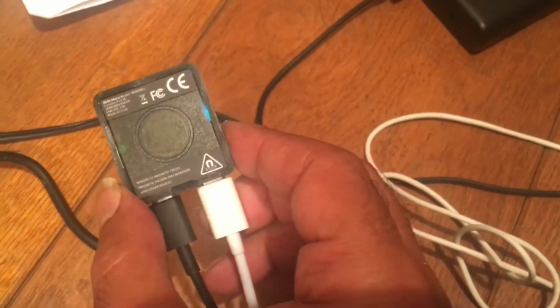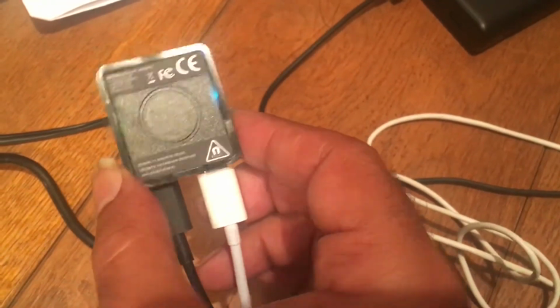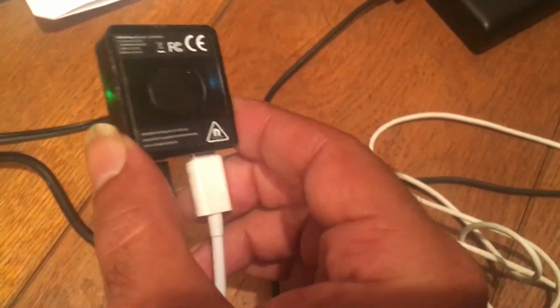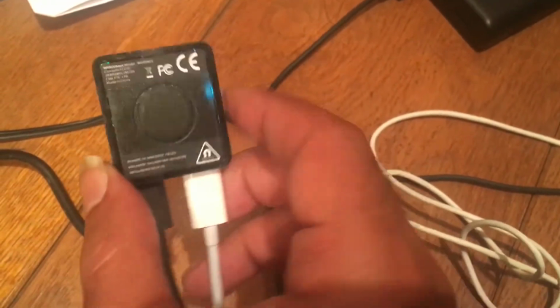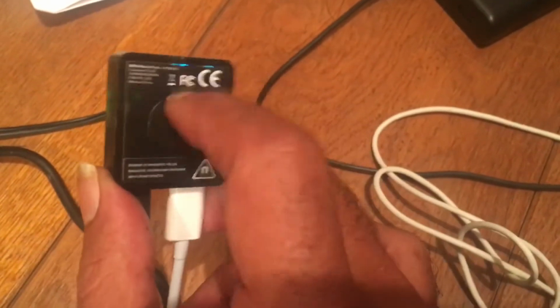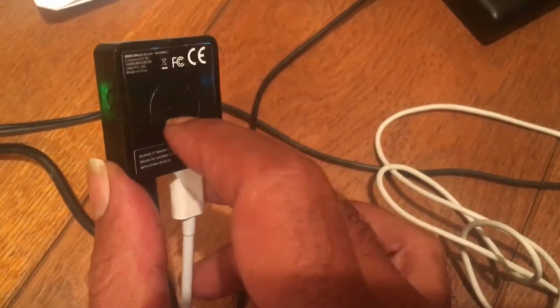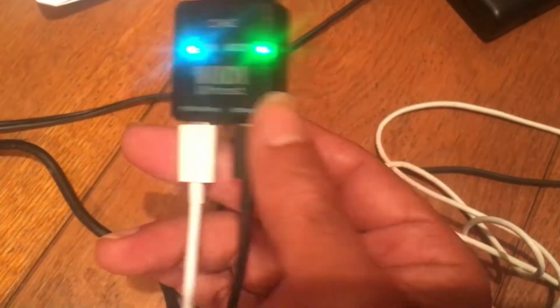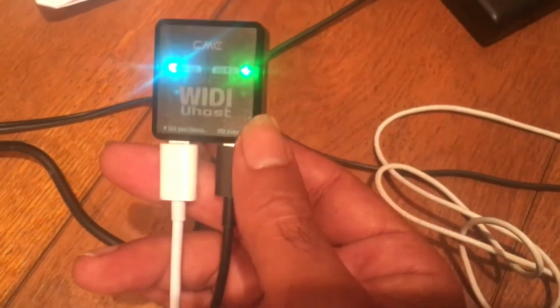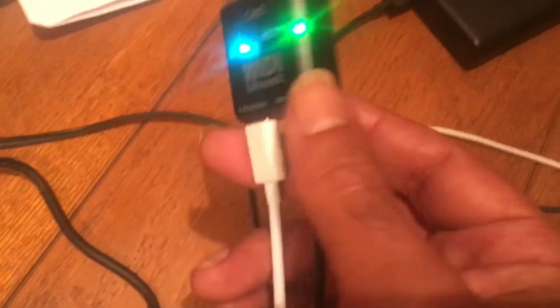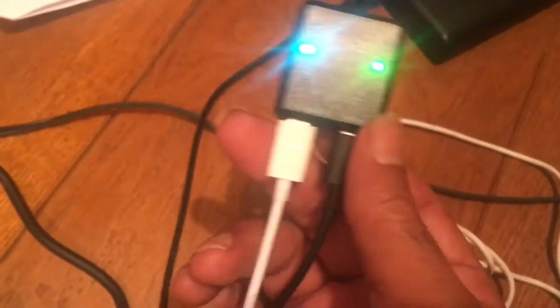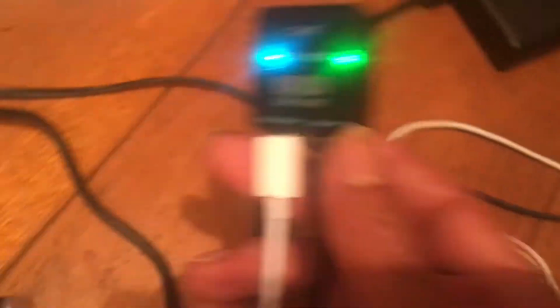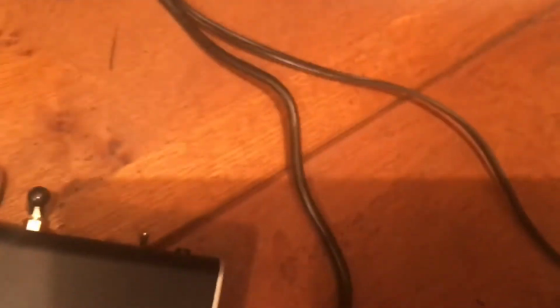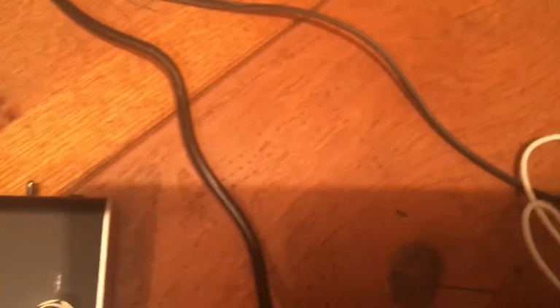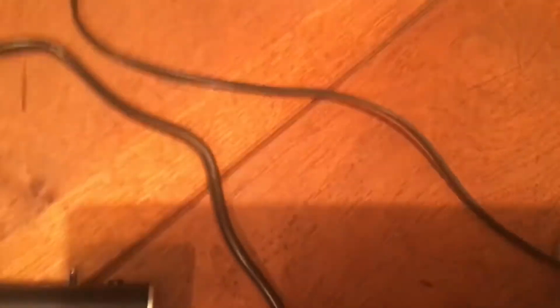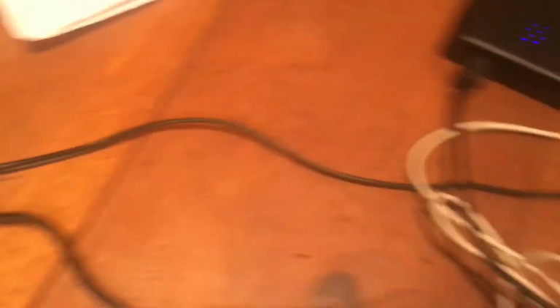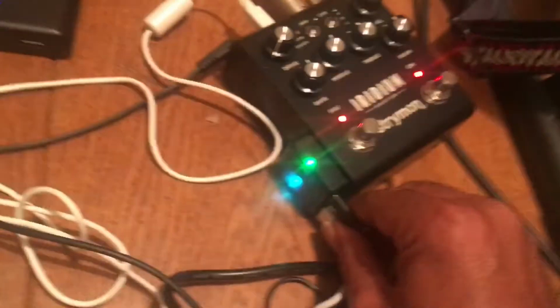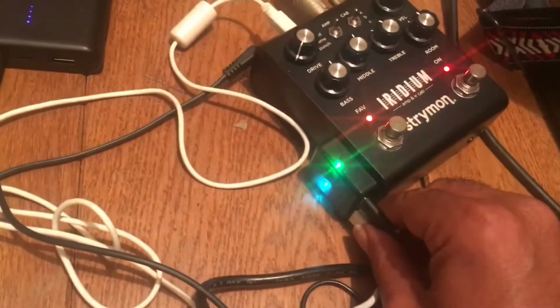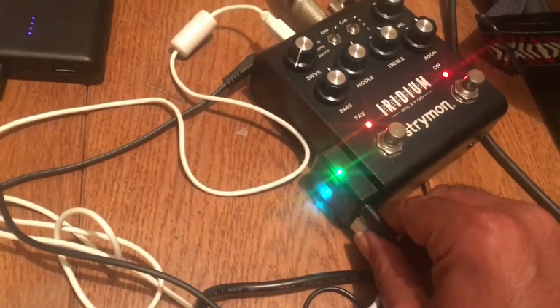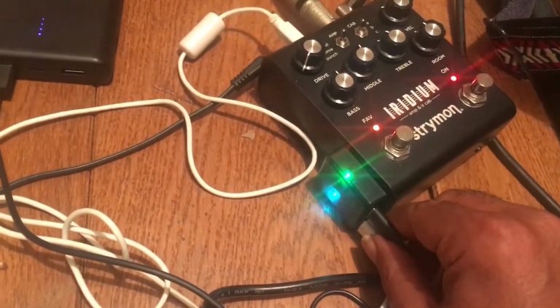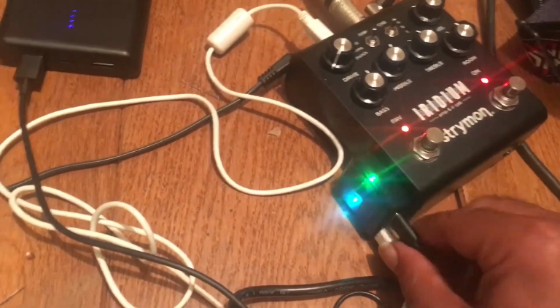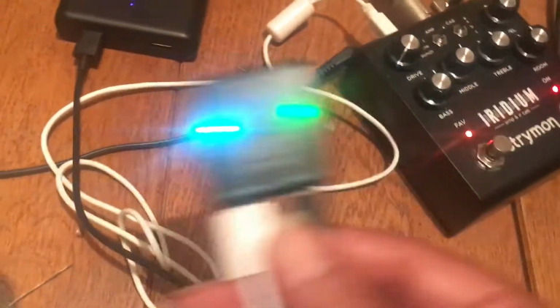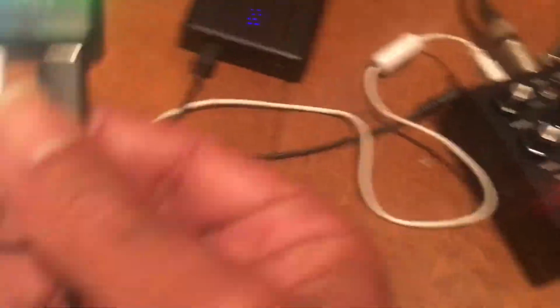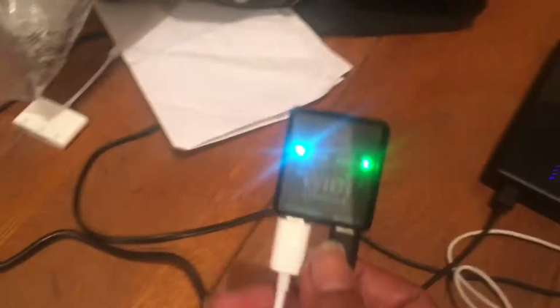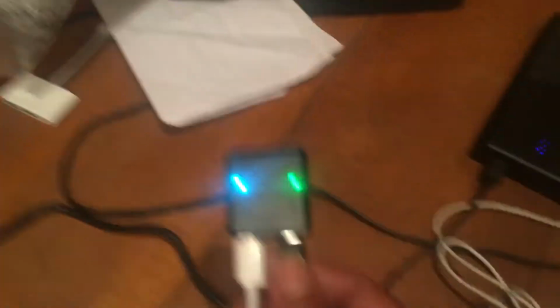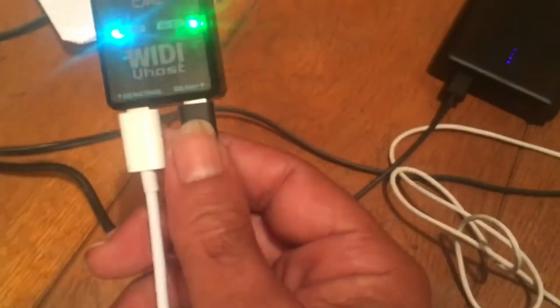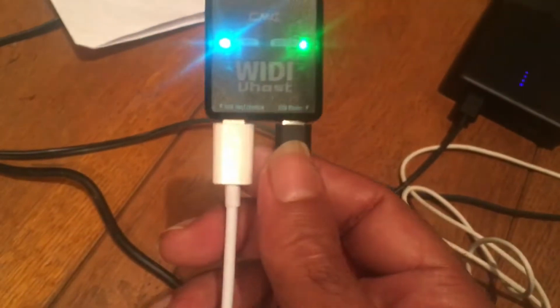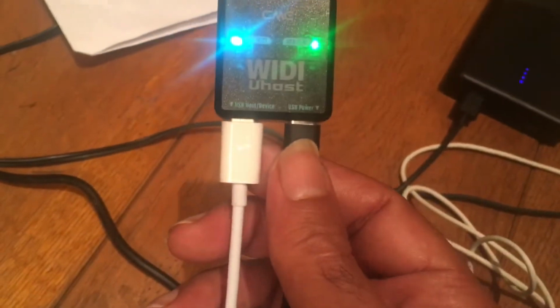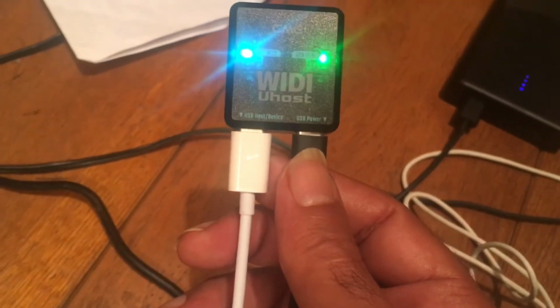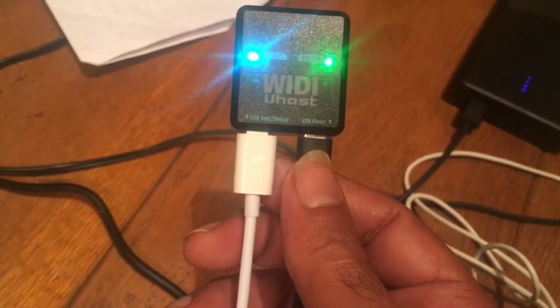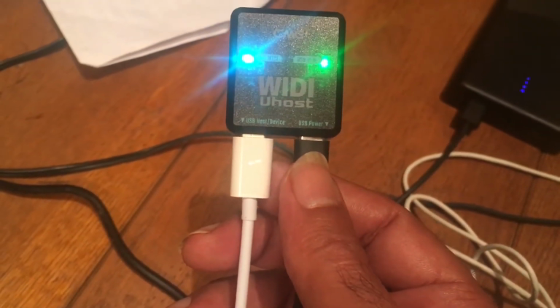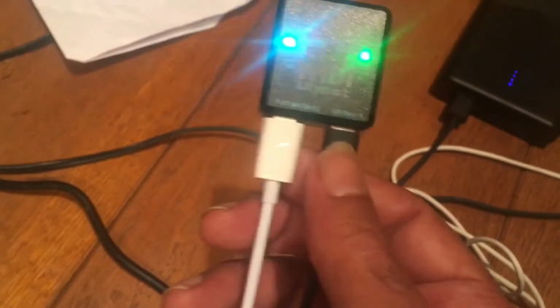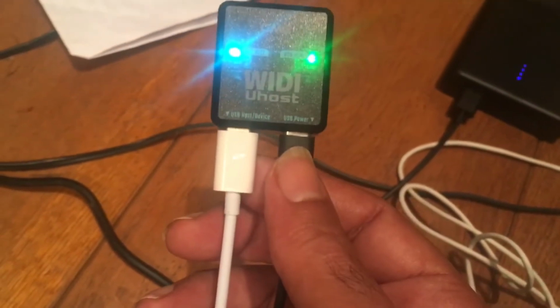Same size, same function — the little magnet thing goes there, so this can stick to the side of anything, like so. This little Witty U-Host does a whole host of different things.